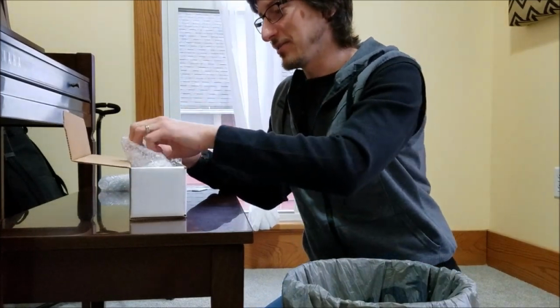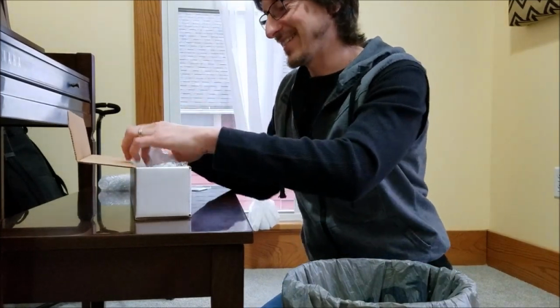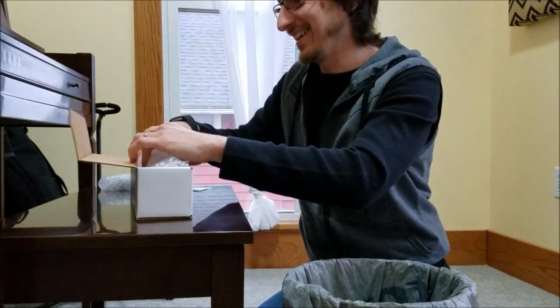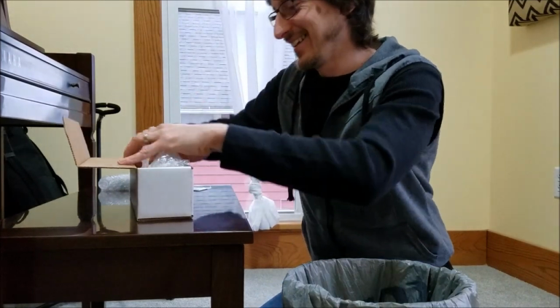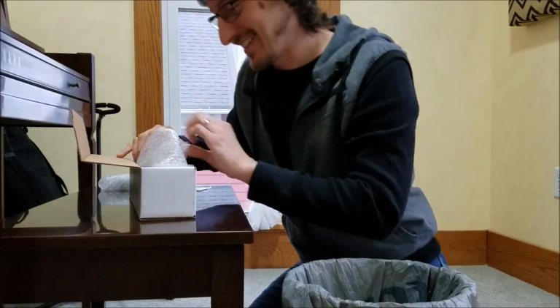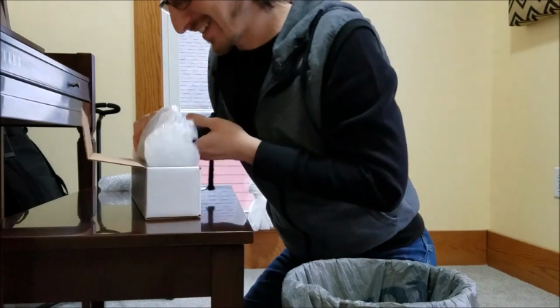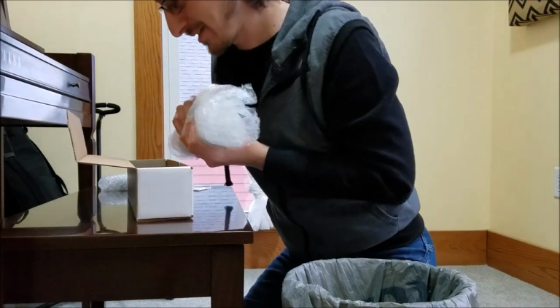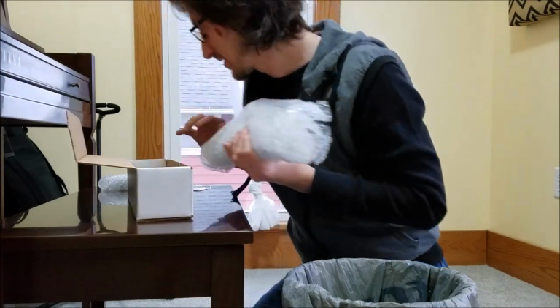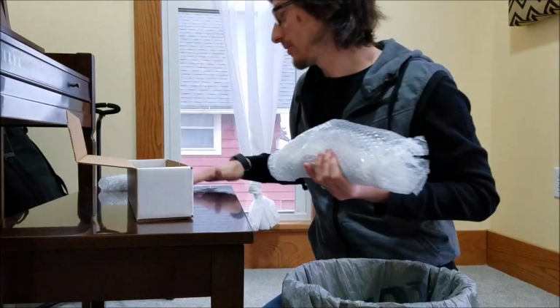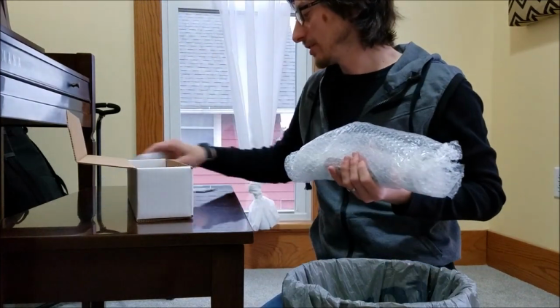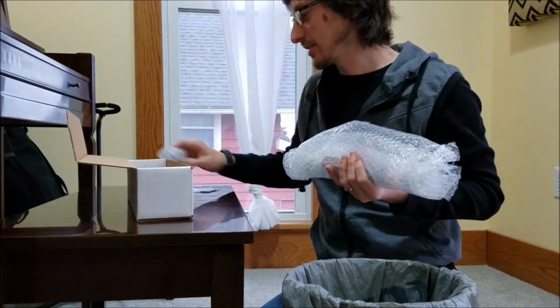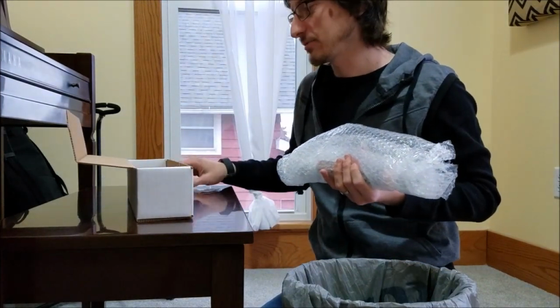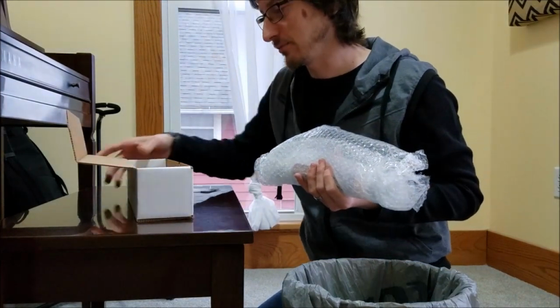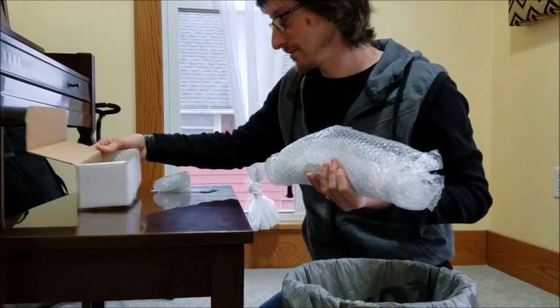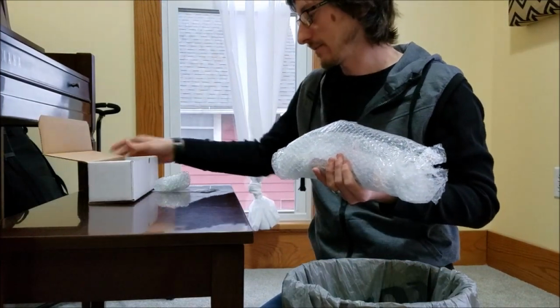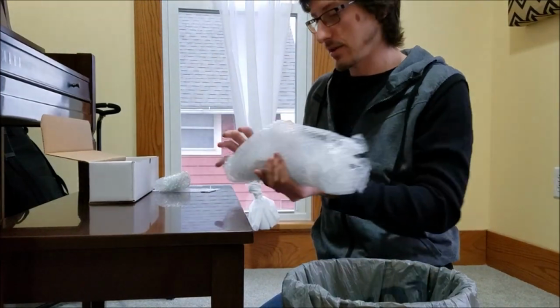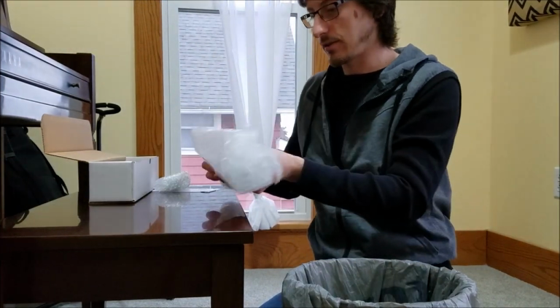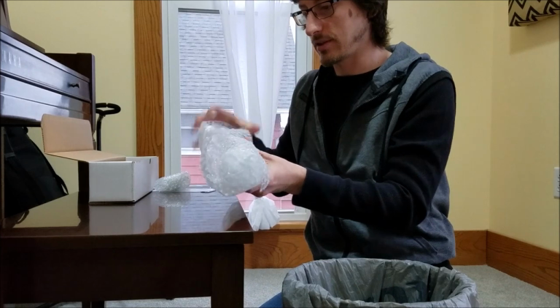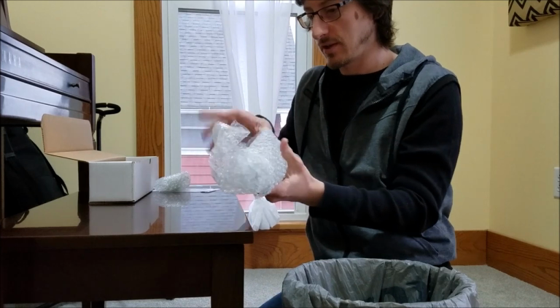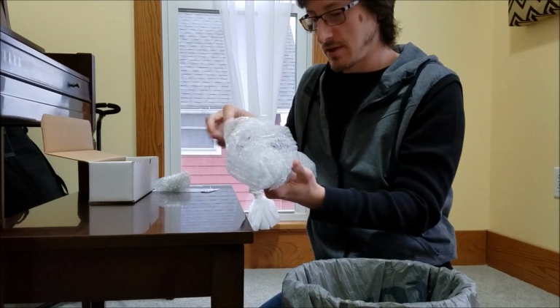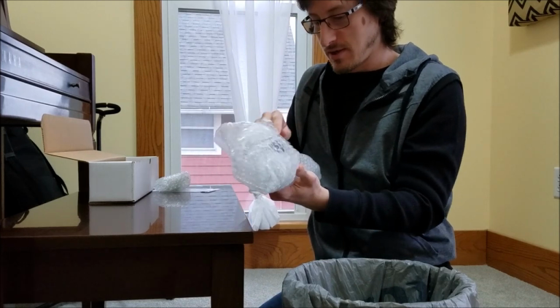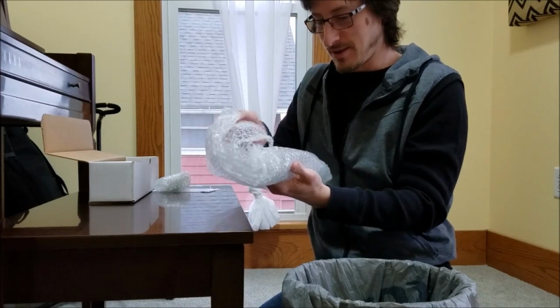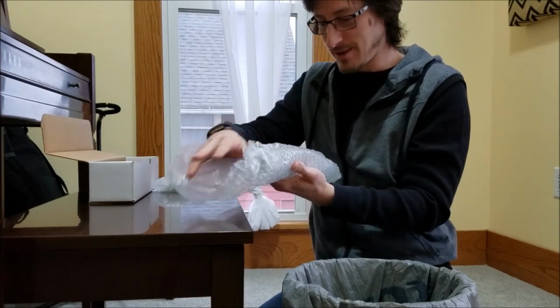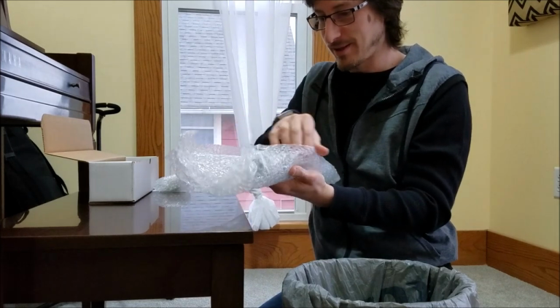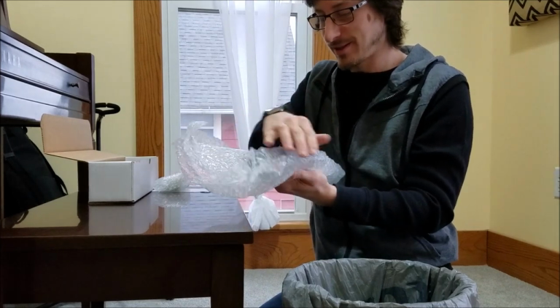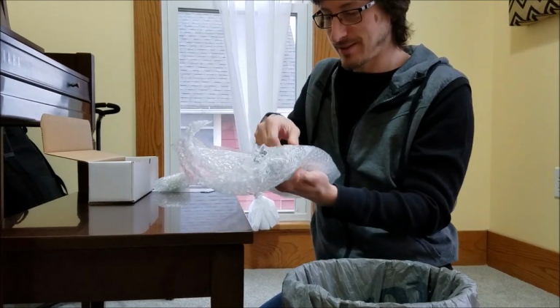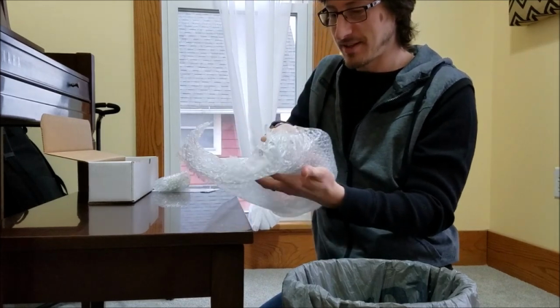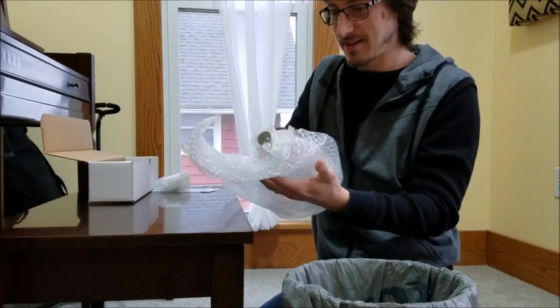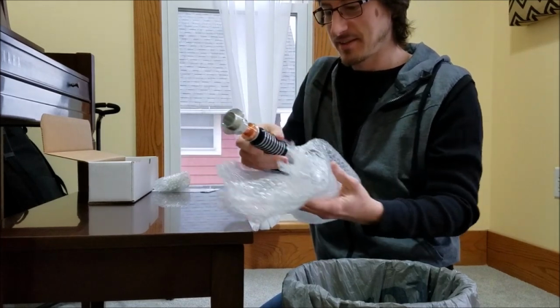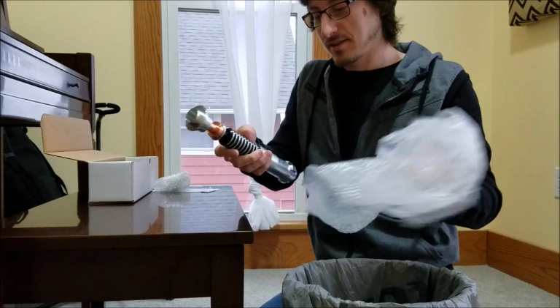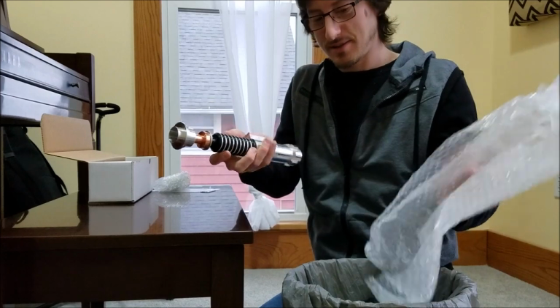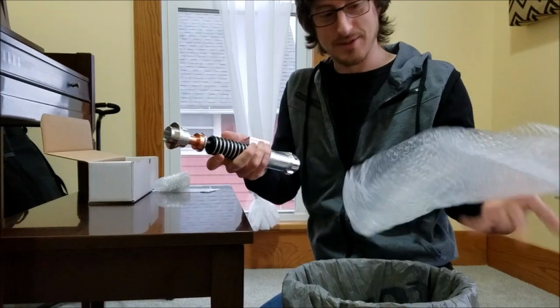Oh man, I can see it. I can see it. These are the only two extra items that come with it — nothing else it seems.